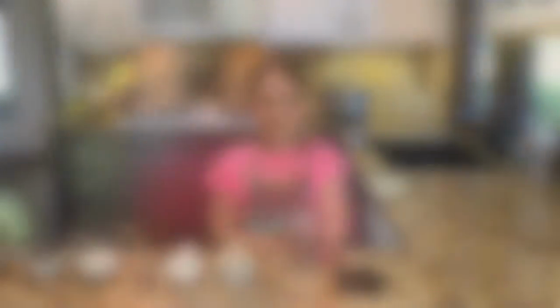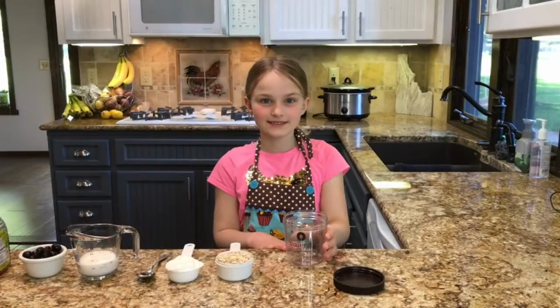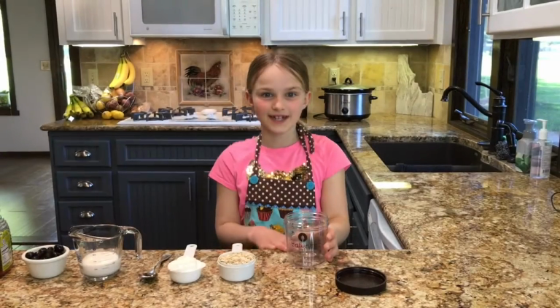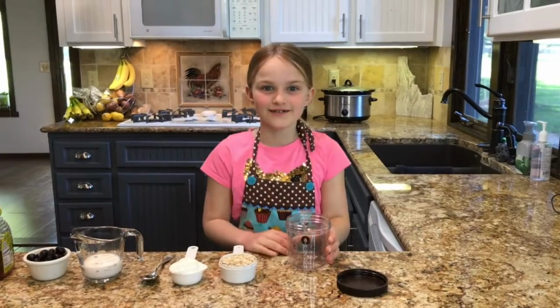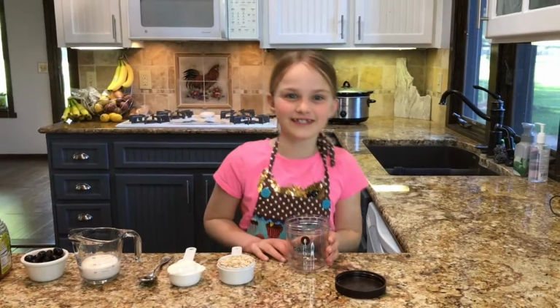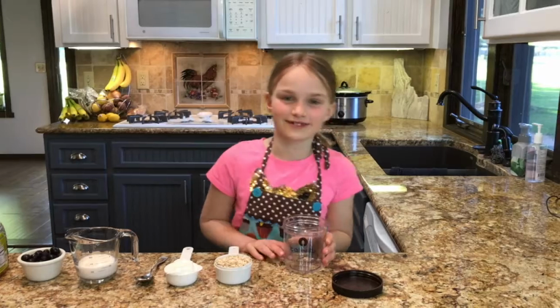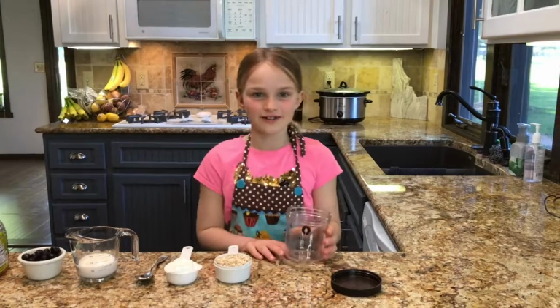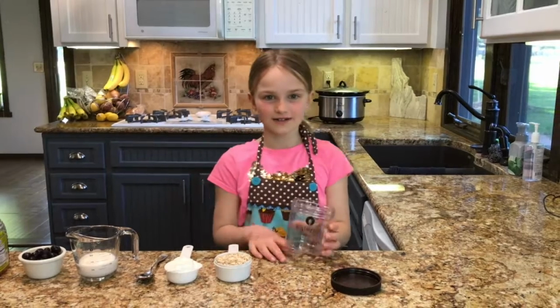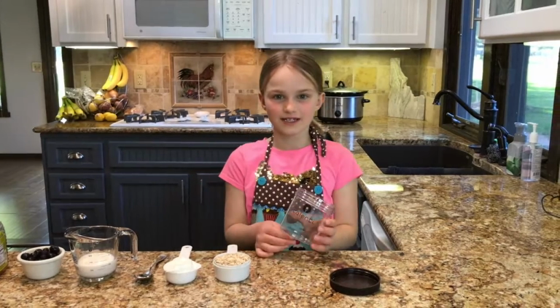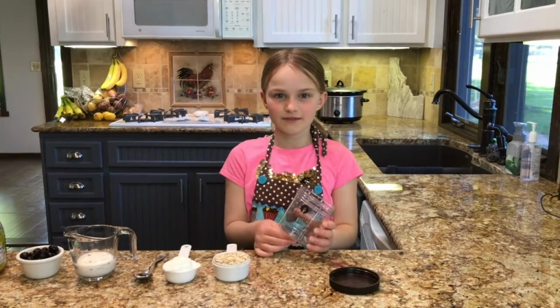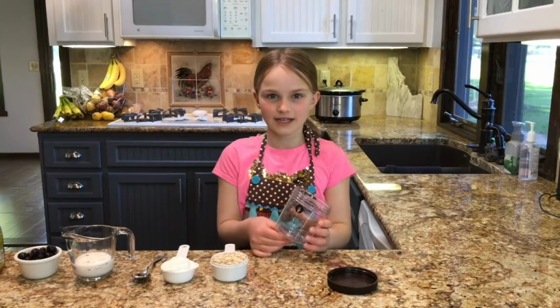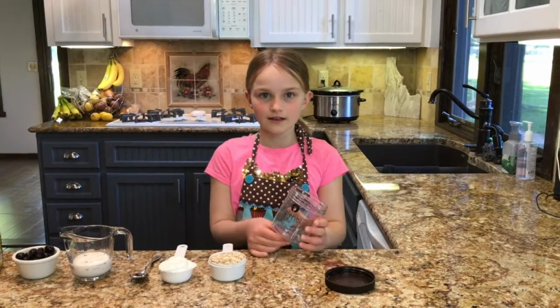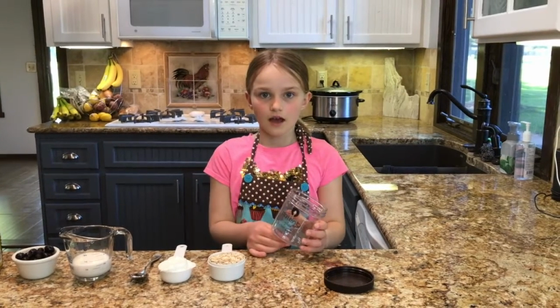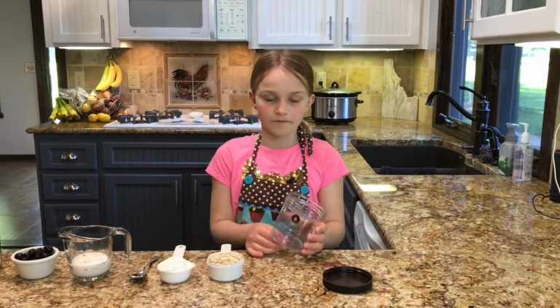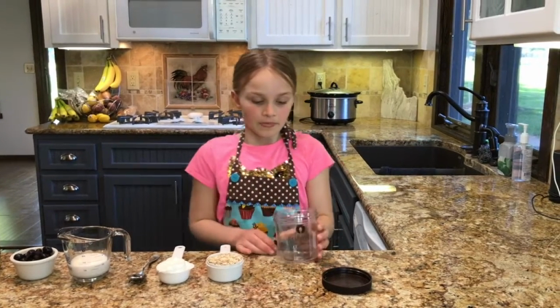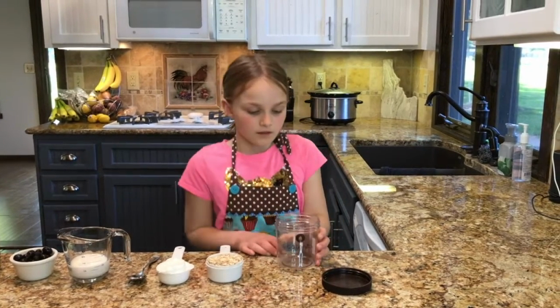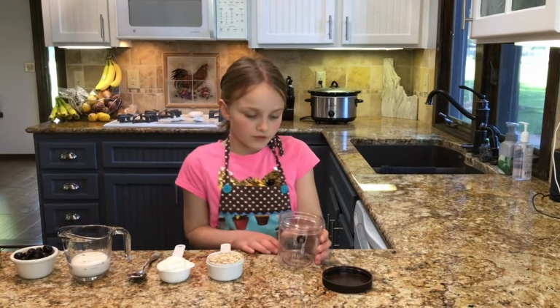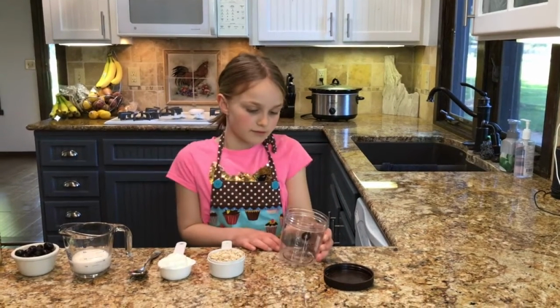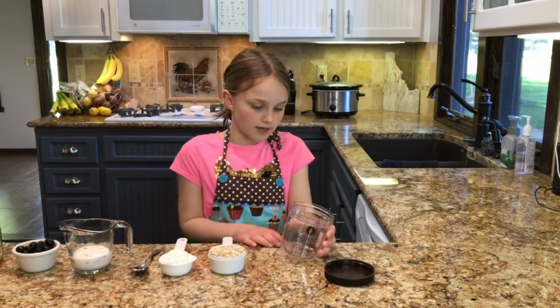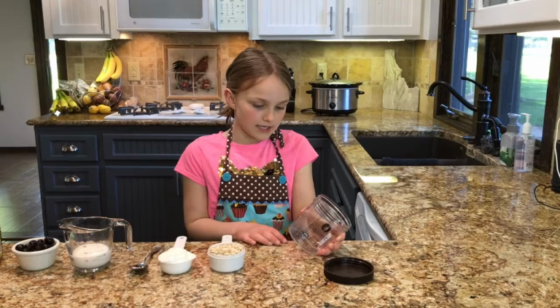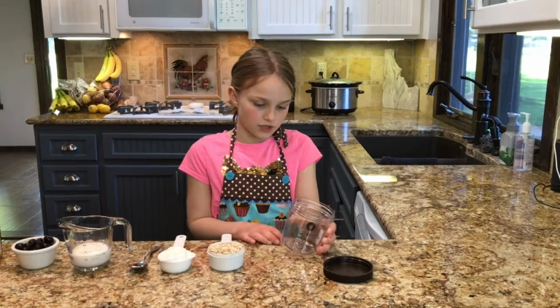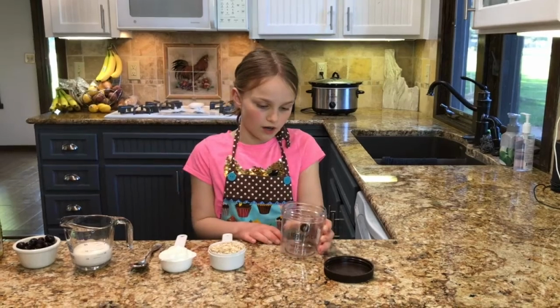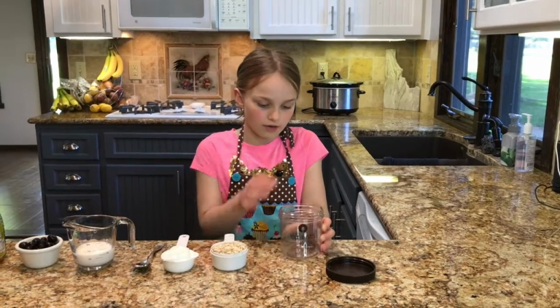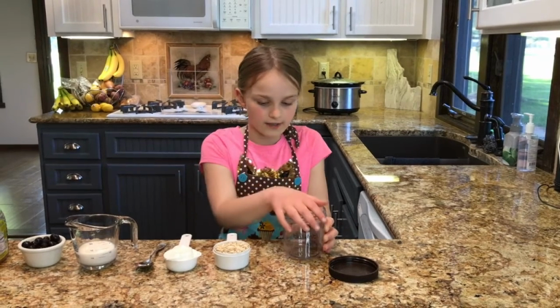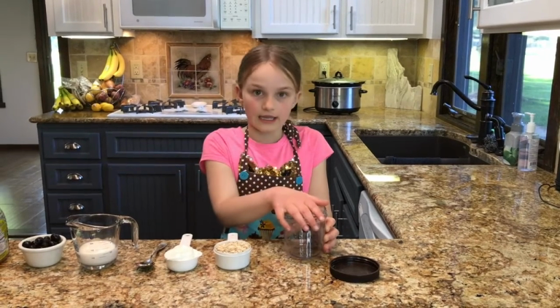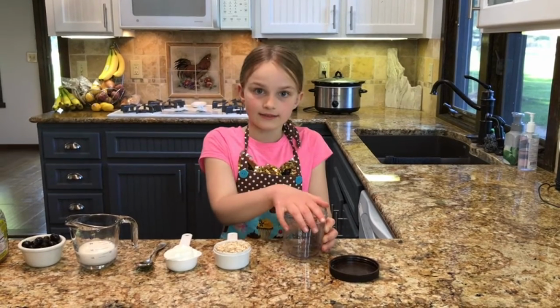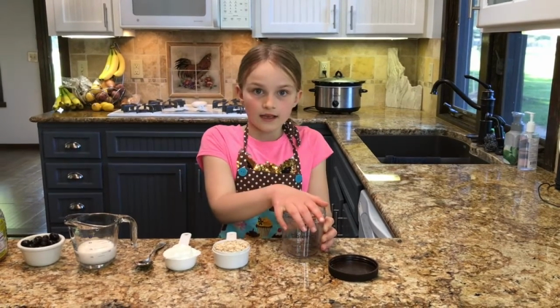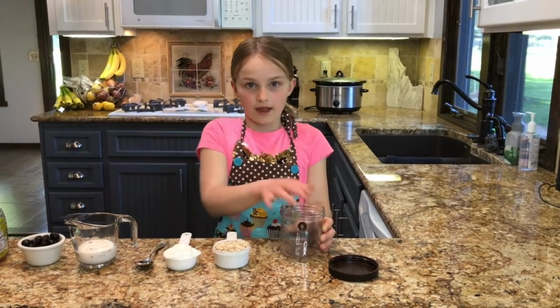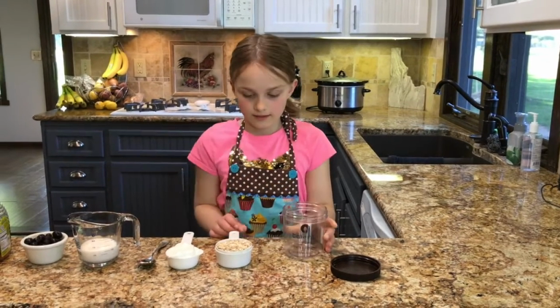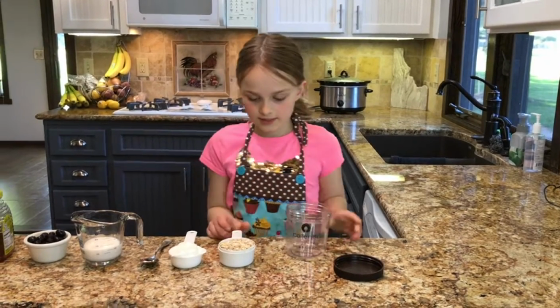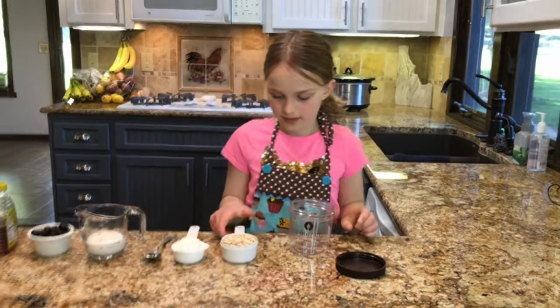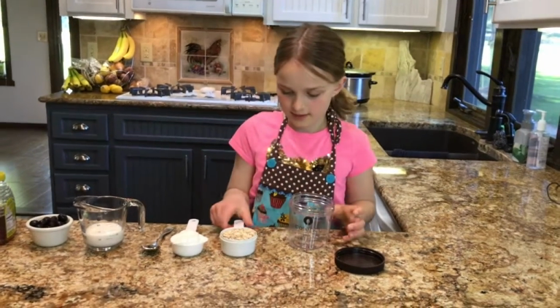To get started you will need to use a small container like this one with a lid. You could use a mason jar or anything like that. Okay, let's put the ingredients in.